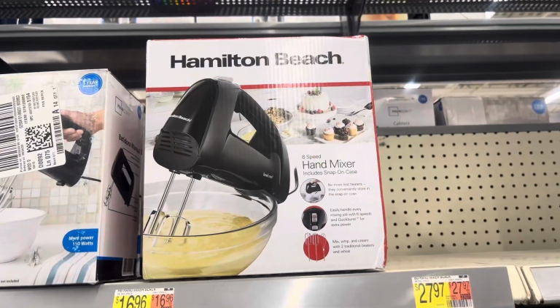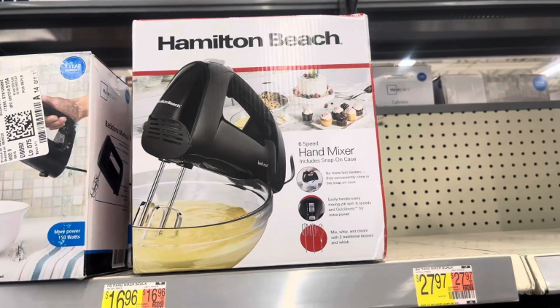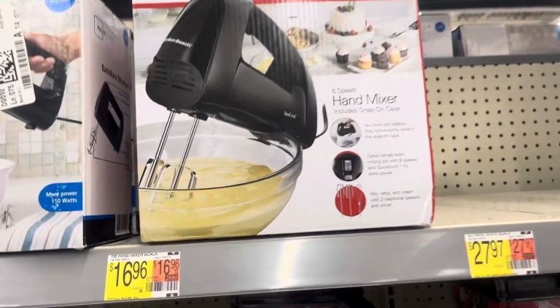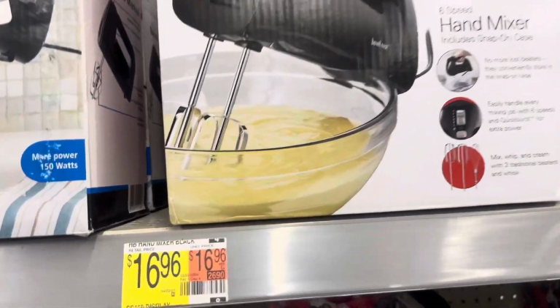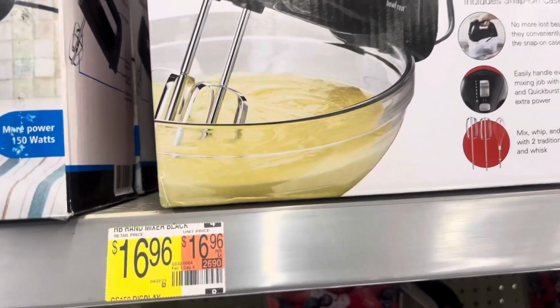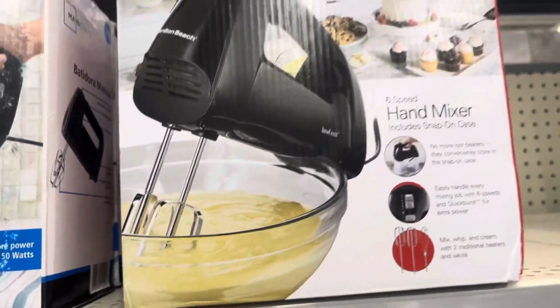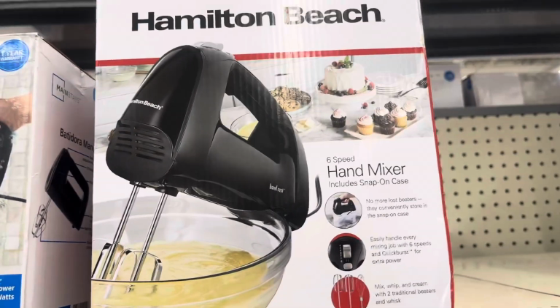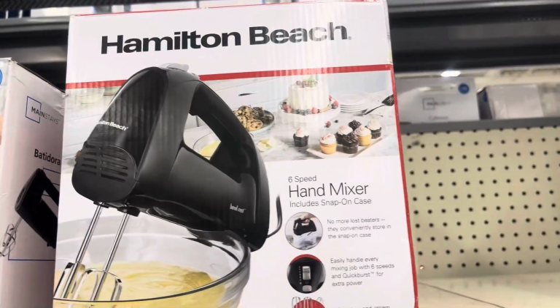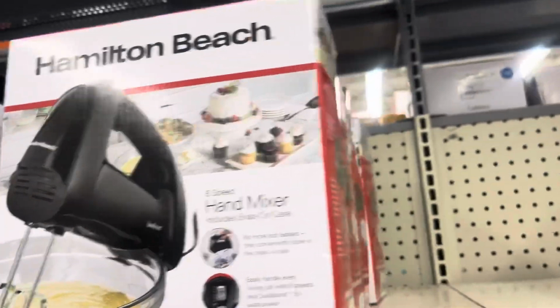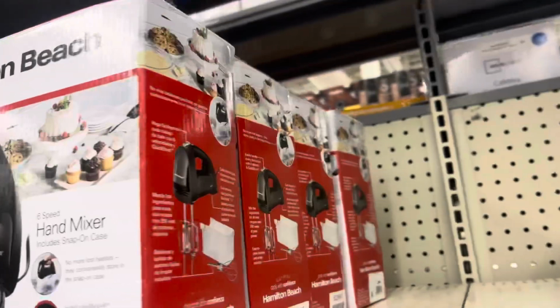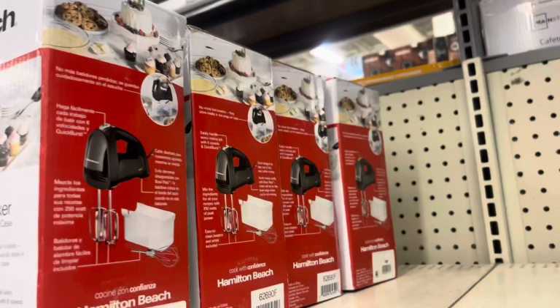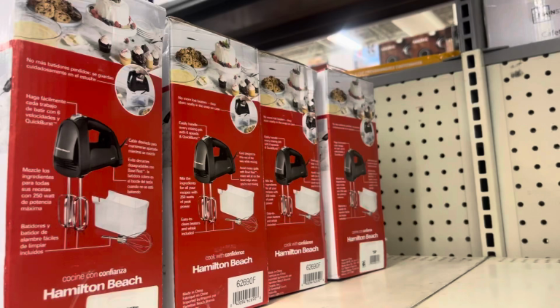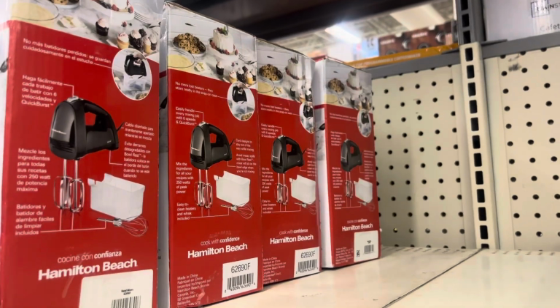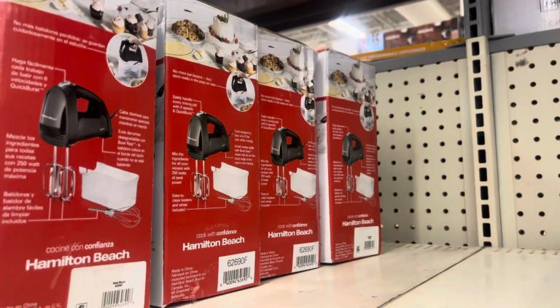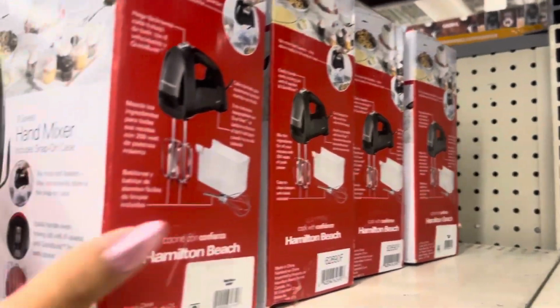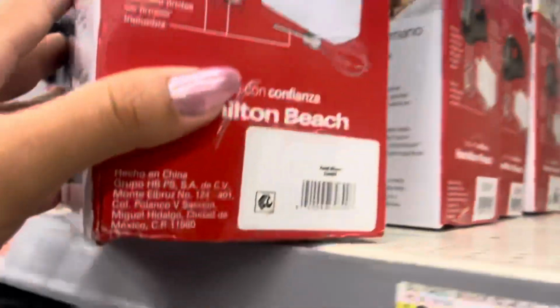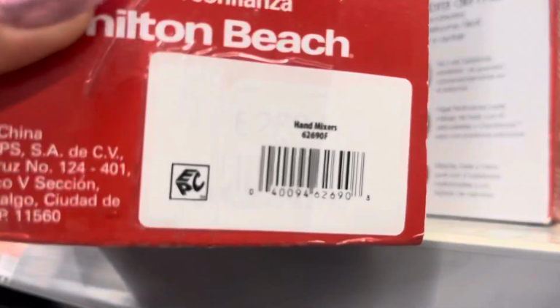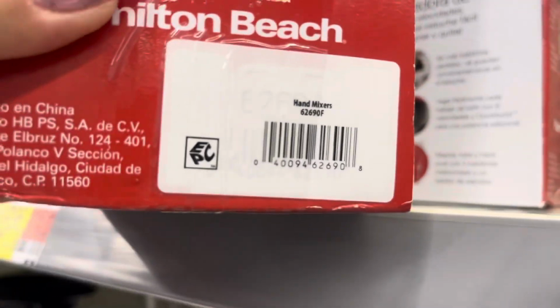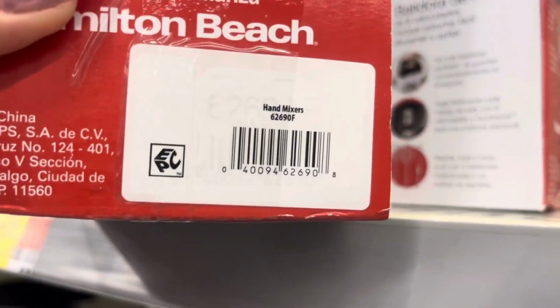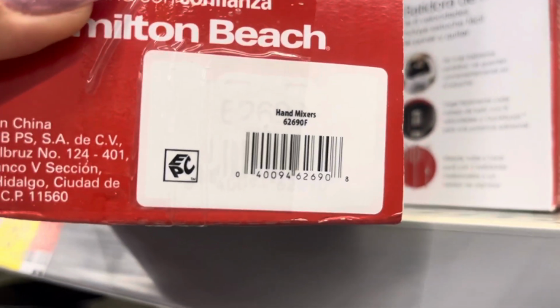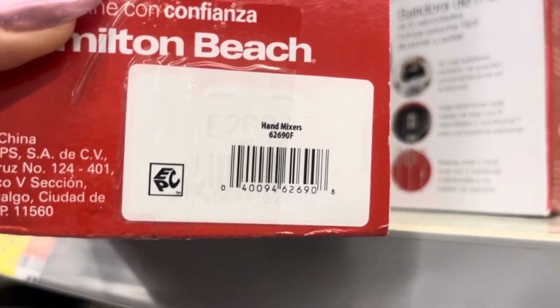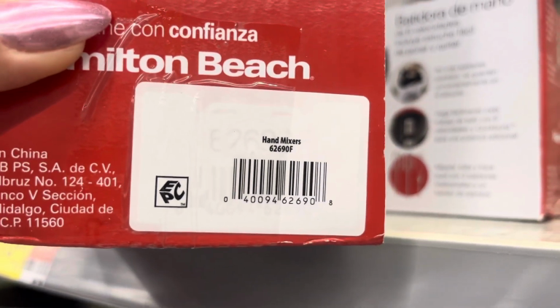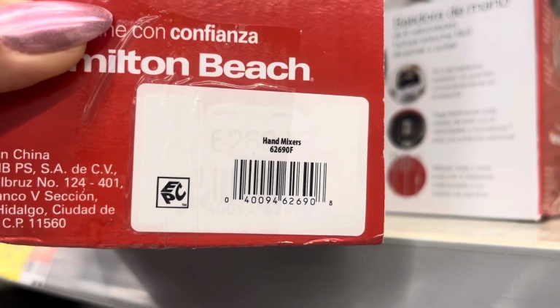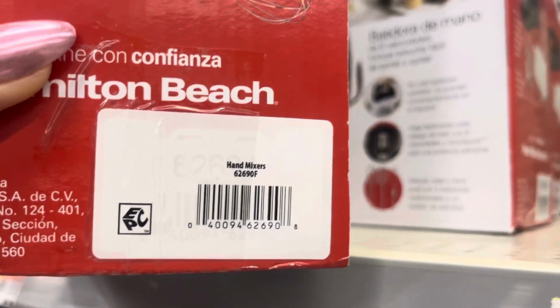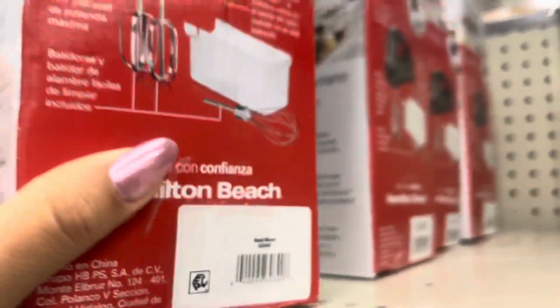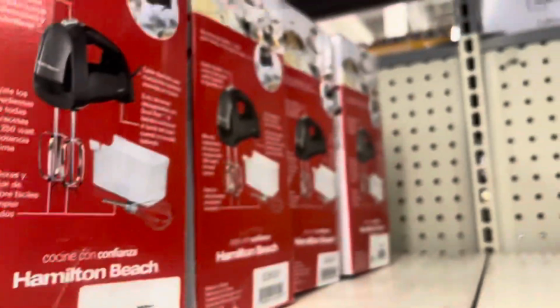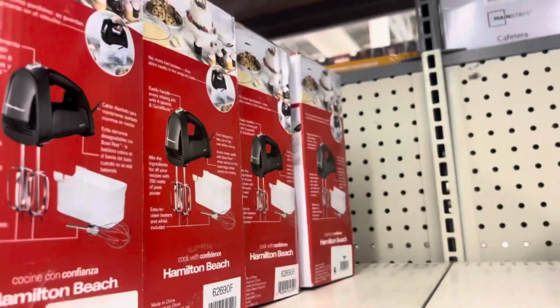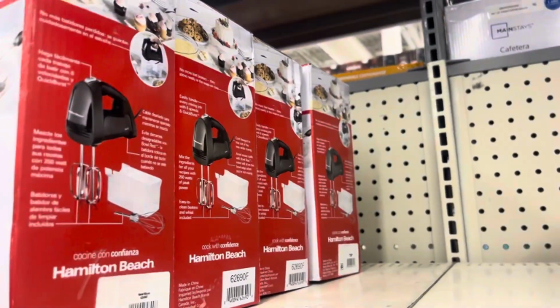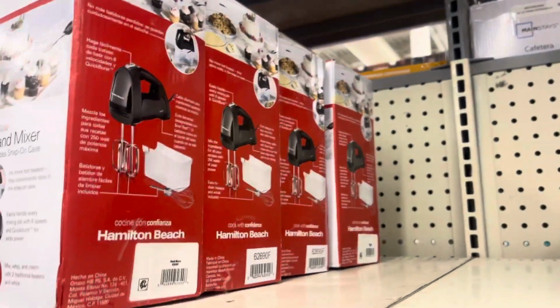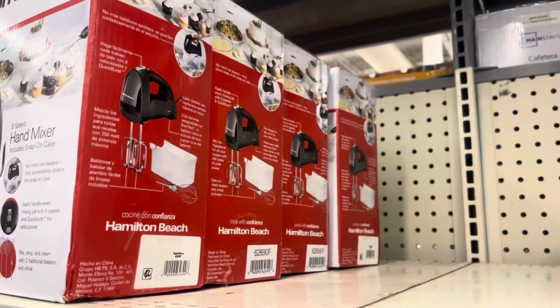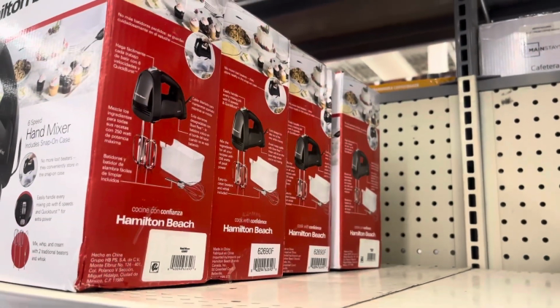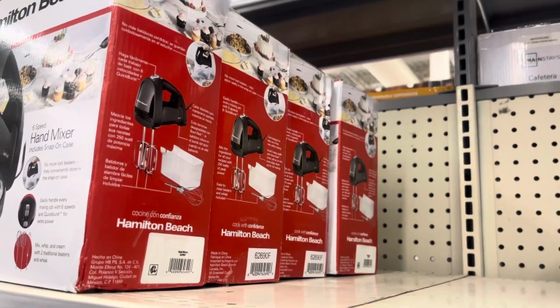This location restocked on these. These are not $17 like it says — these are only $3.74. So if you're in the area, come and grab these if you haven't already because $3.74 is such a great price.